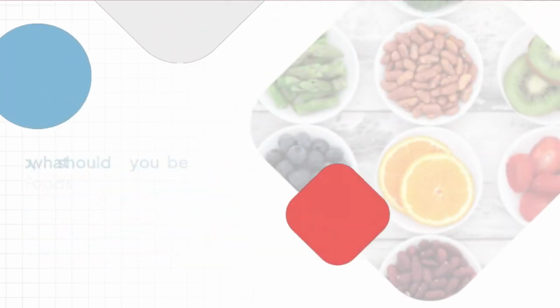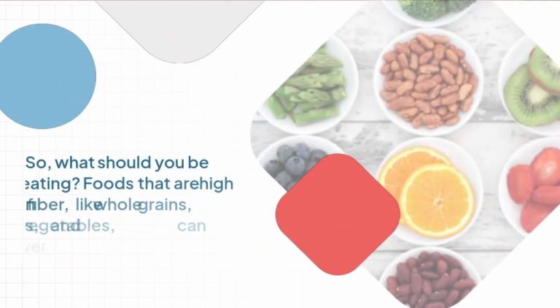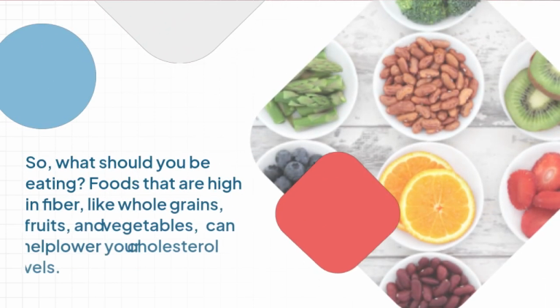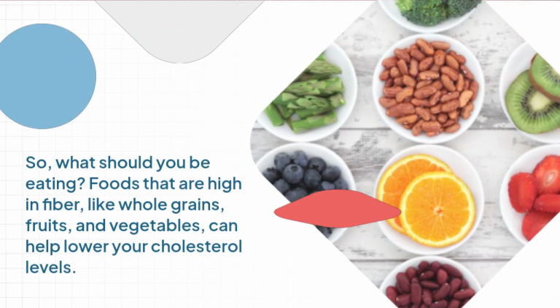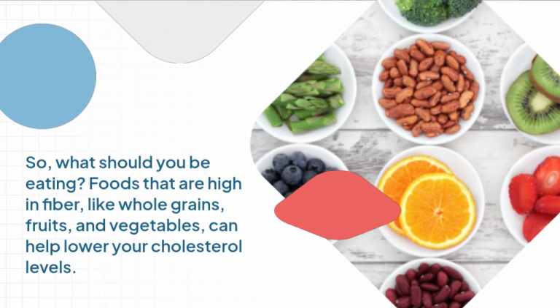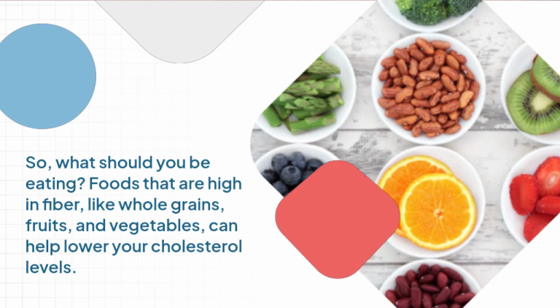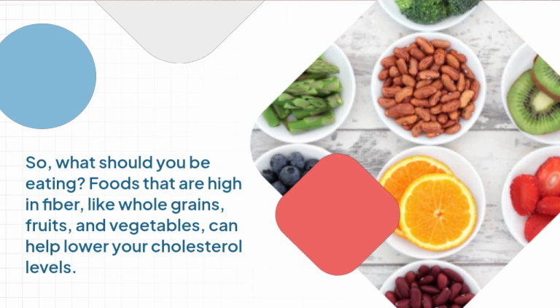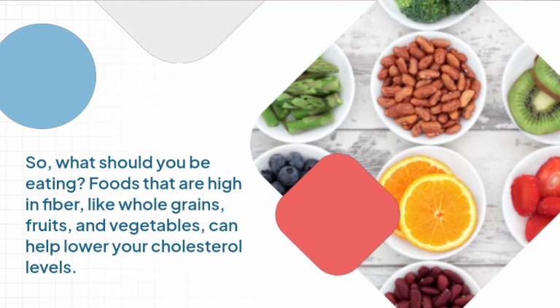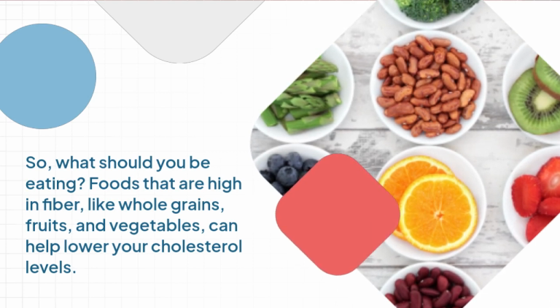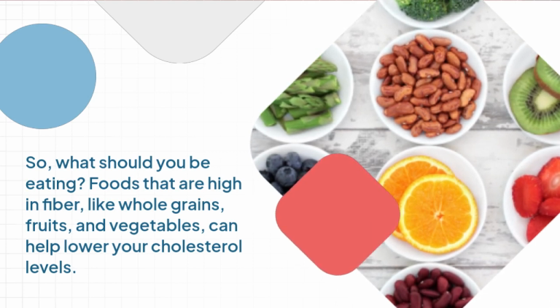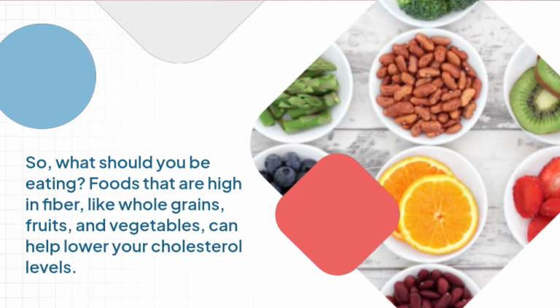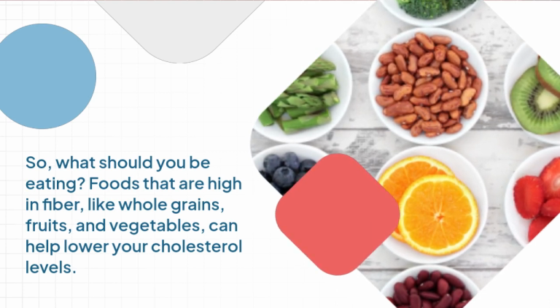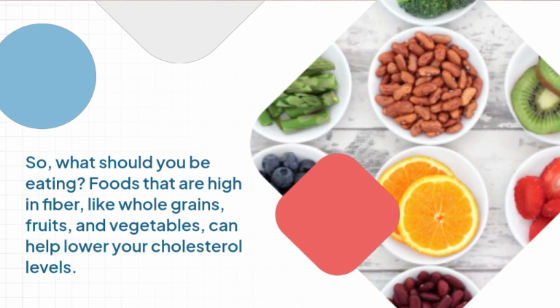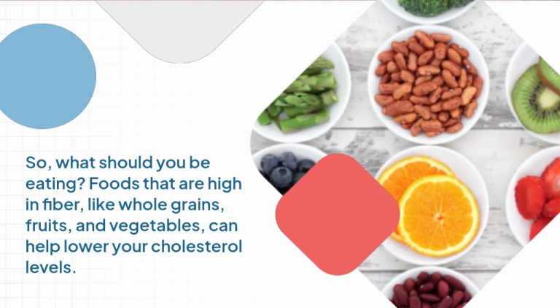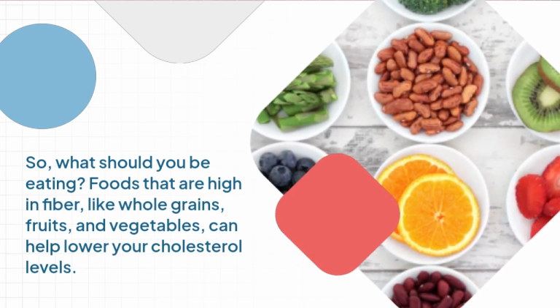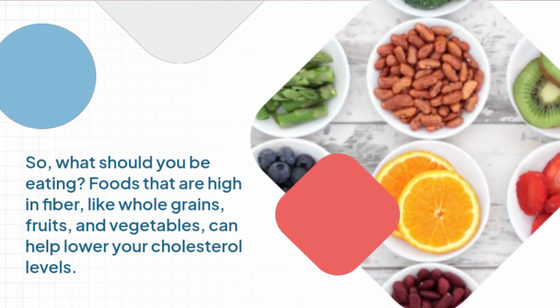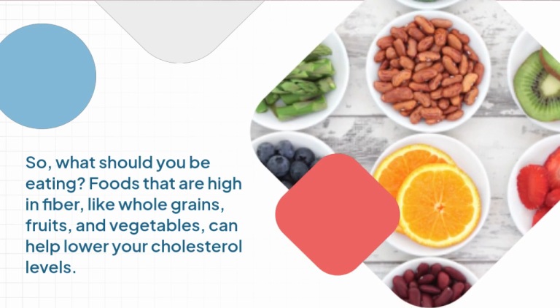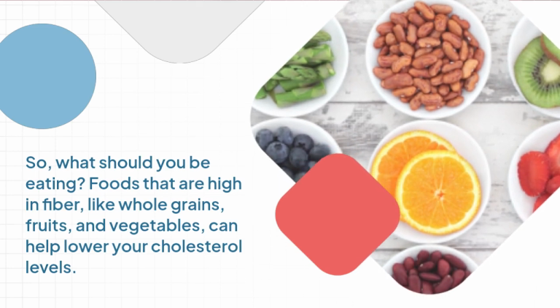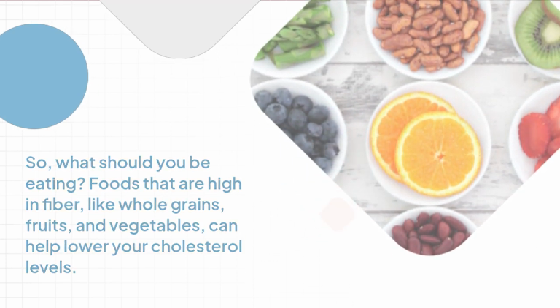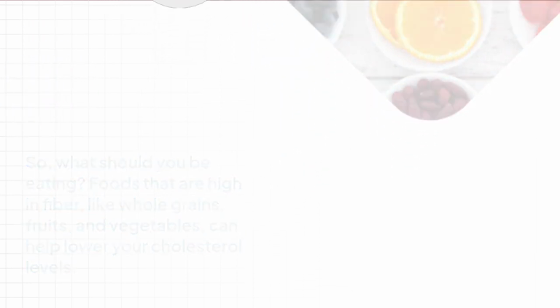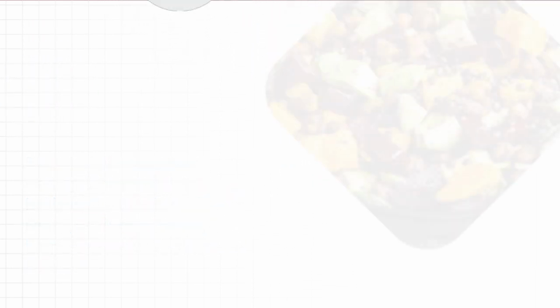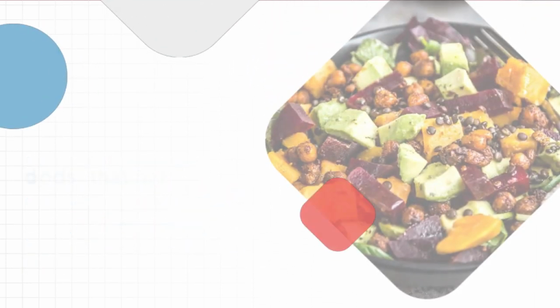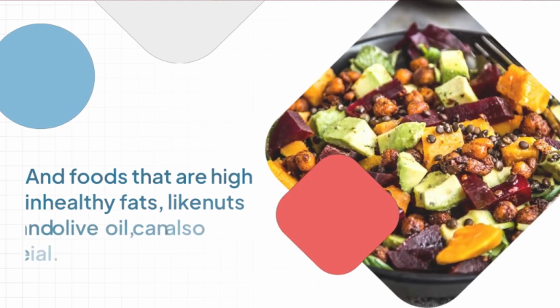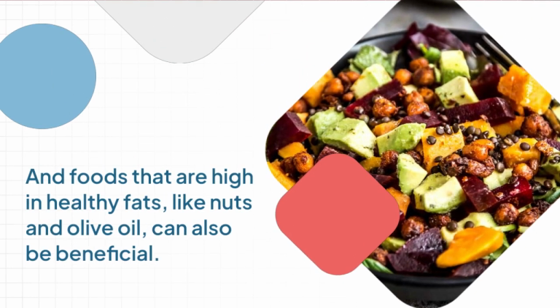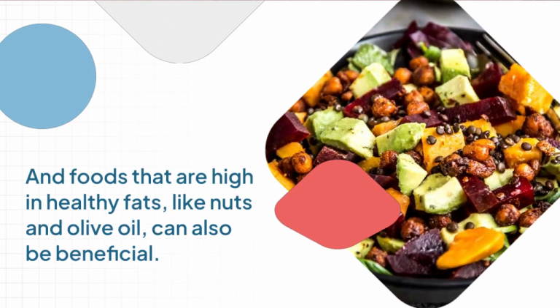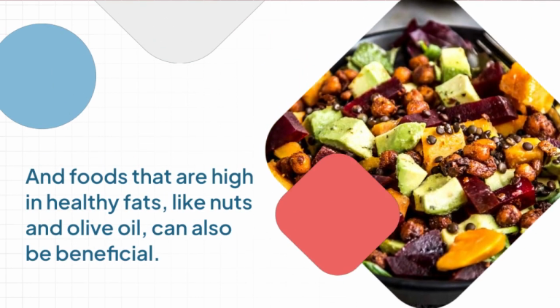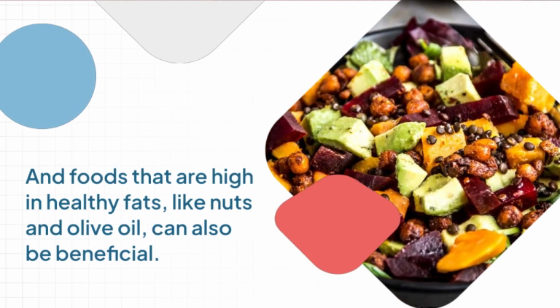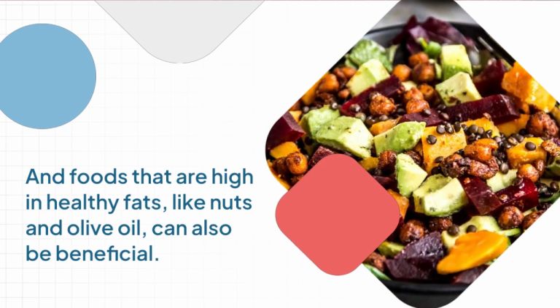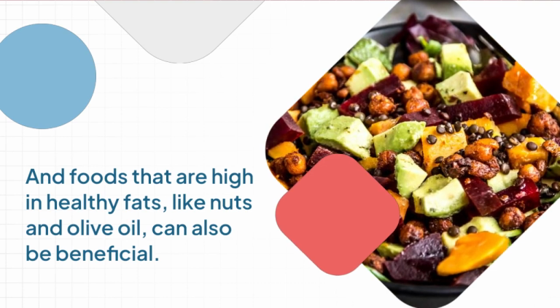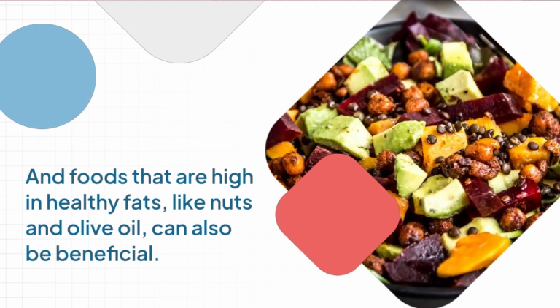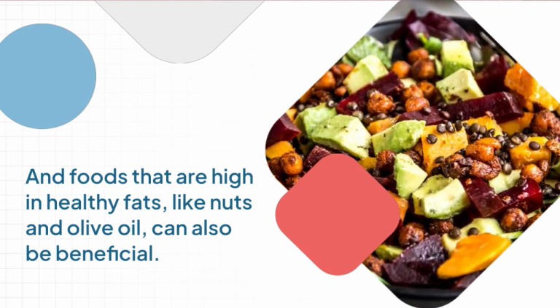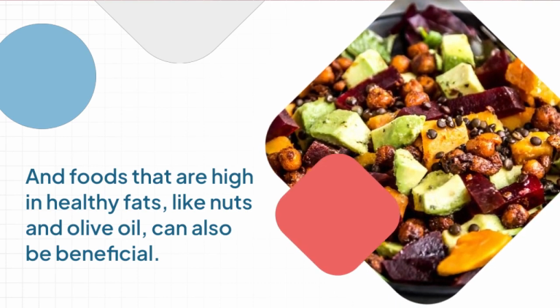What should you be eating? Foods that are high in fiber, like whole grains, fruits, and vegetables, can help lower your cholesterol levels. And foods that are high in healthy fats, like nuts and olive oil, can also be beneficial.